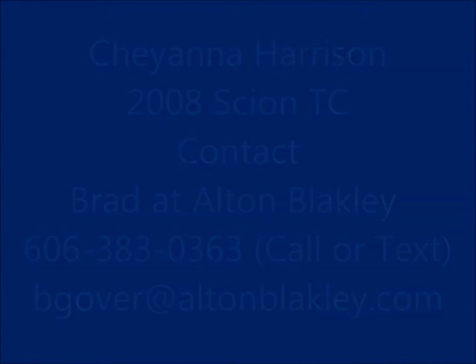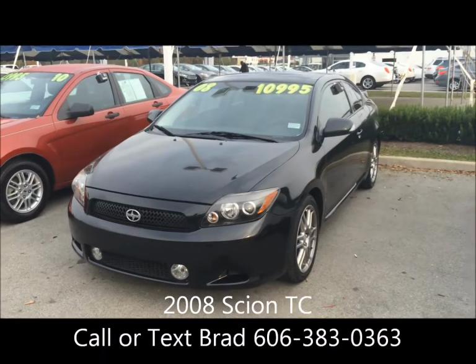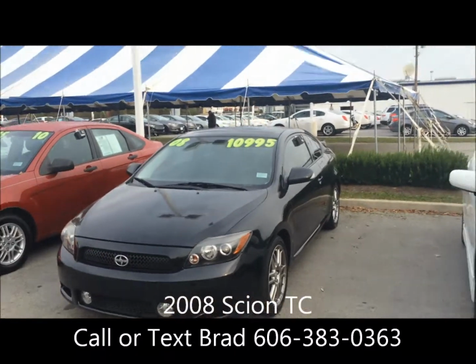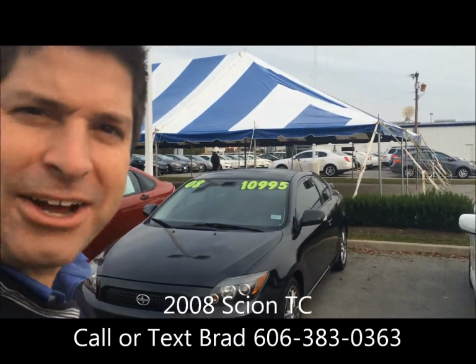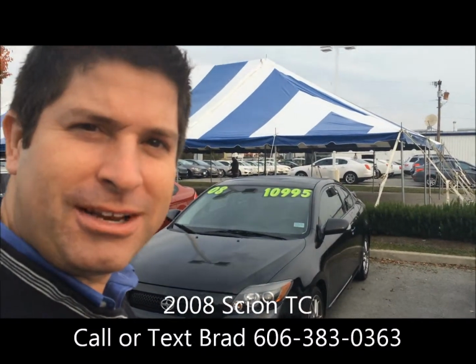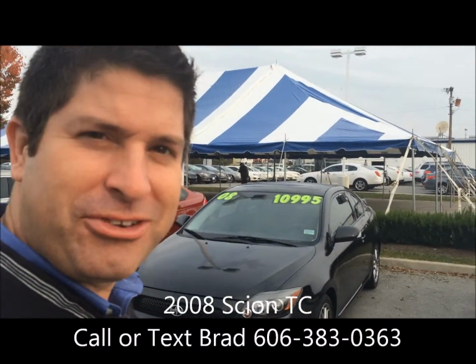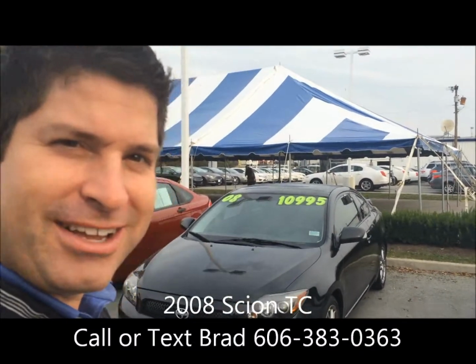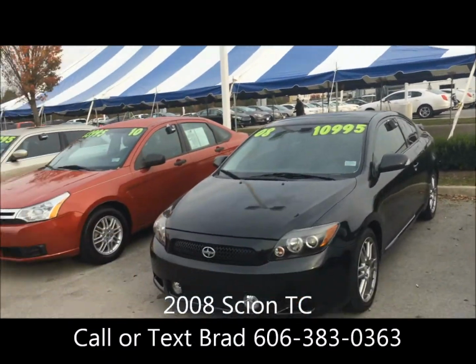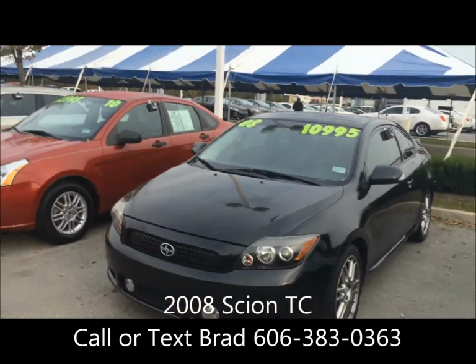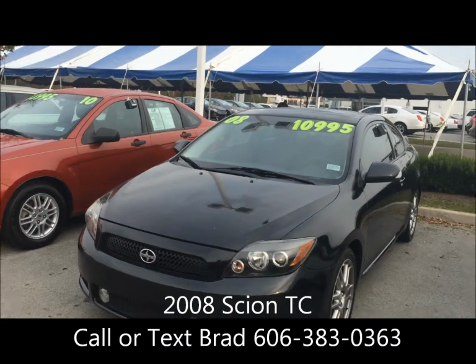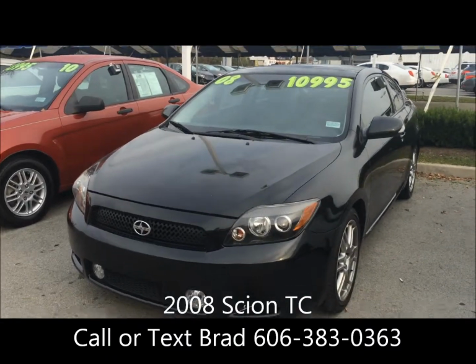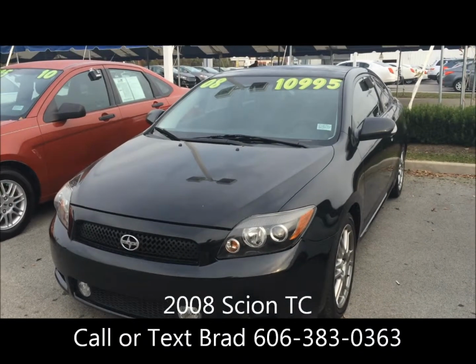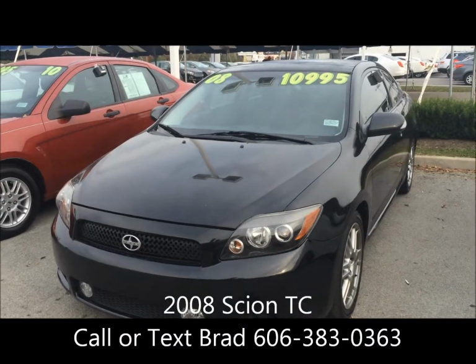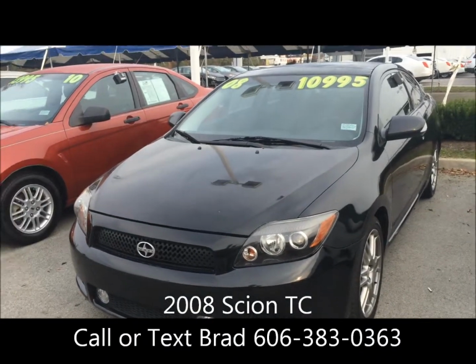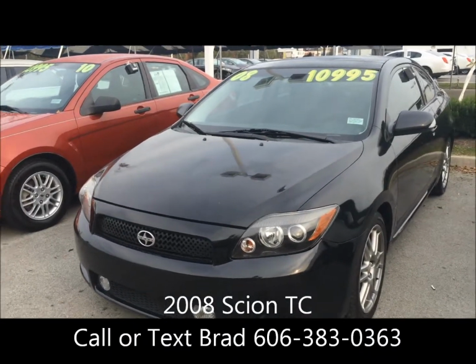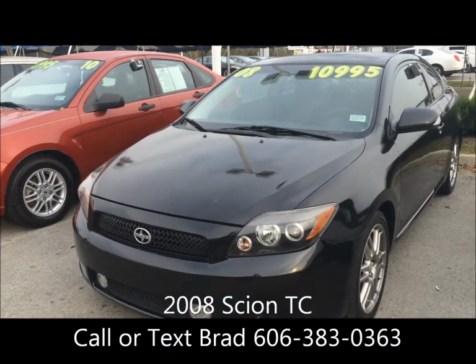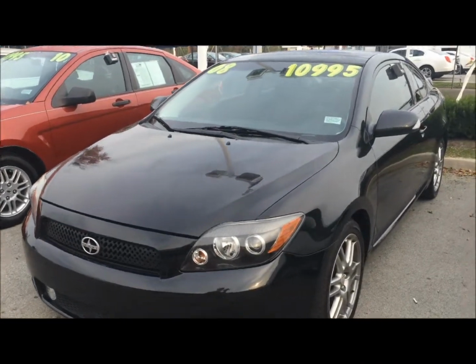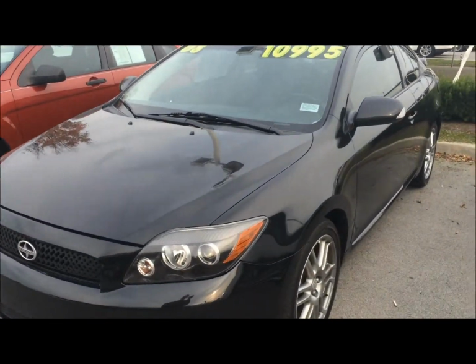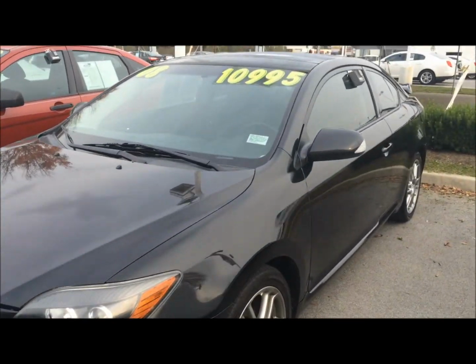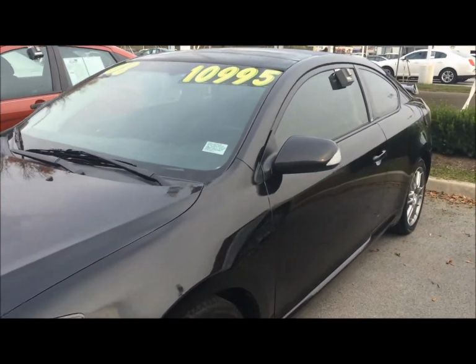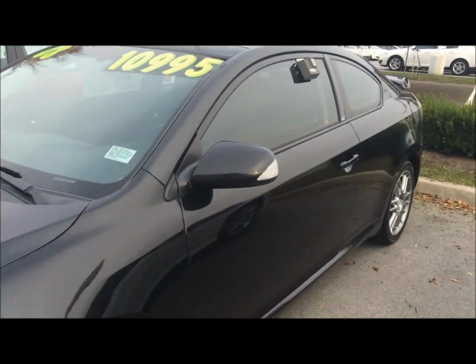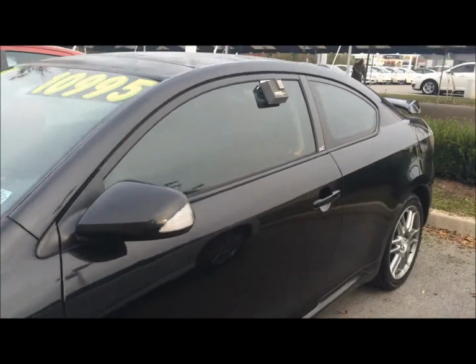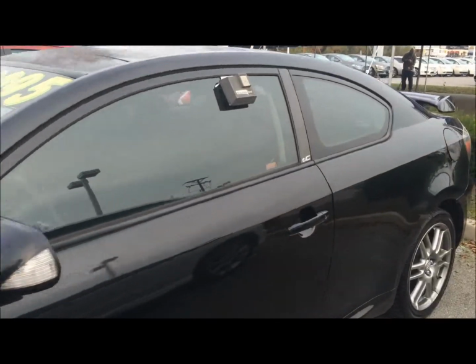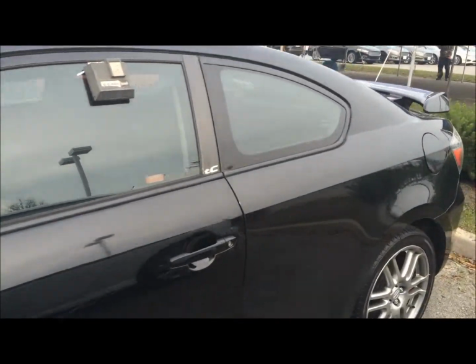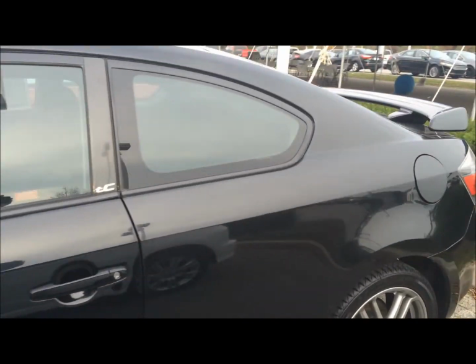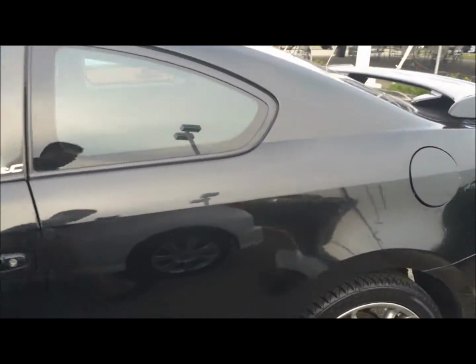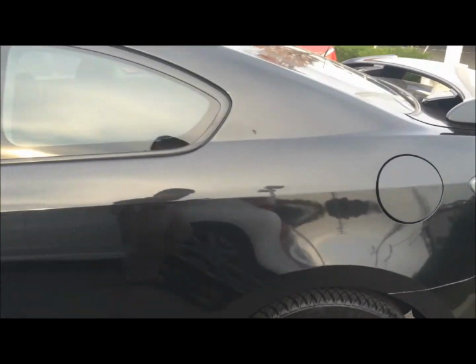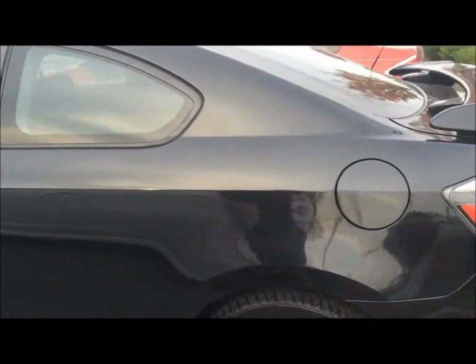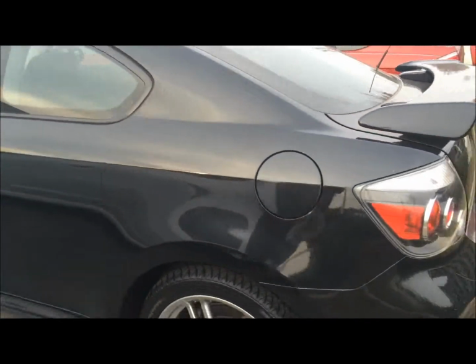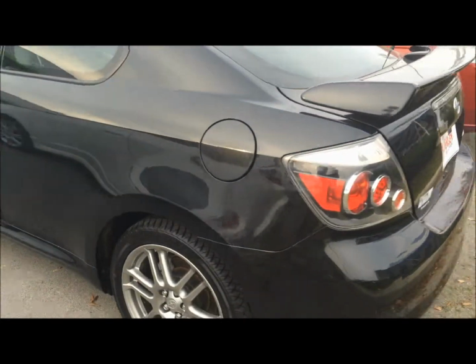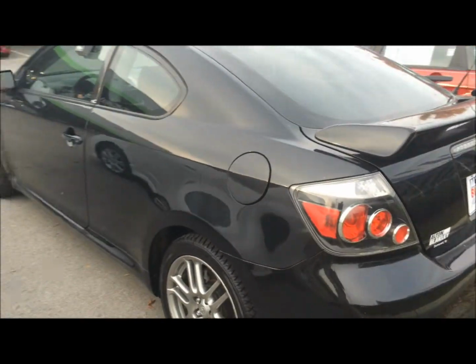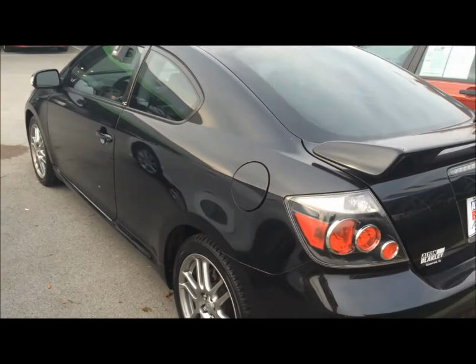Hello Cheyenne, it's Brad at Alton Blakely here in Somerset, Kentucky. Here is the 2008 Scion TC that you were inquiring about. I wanted to get this video over to you just to see a little different look than the pictures that you saw on the website.